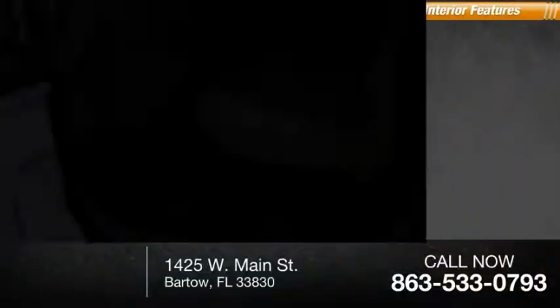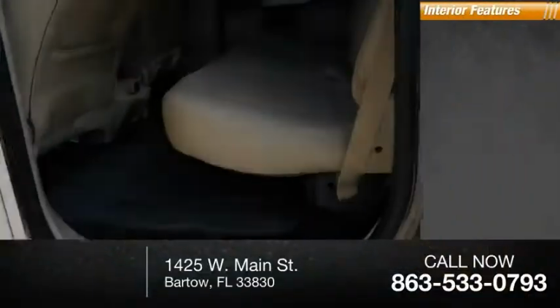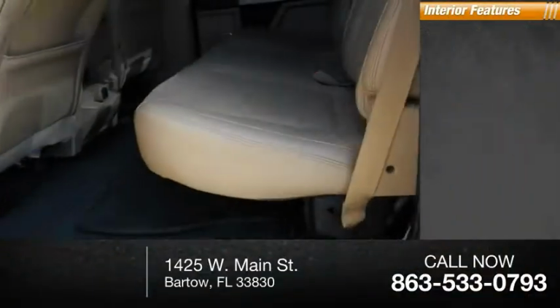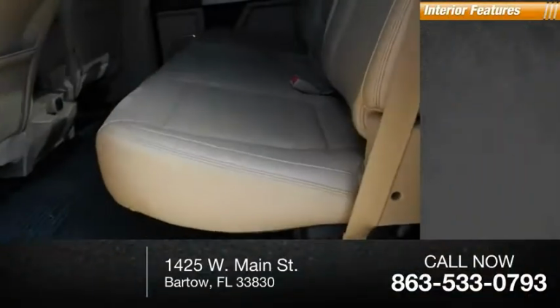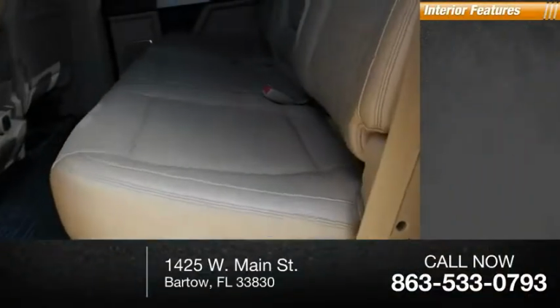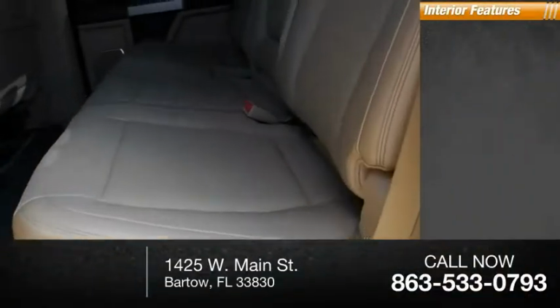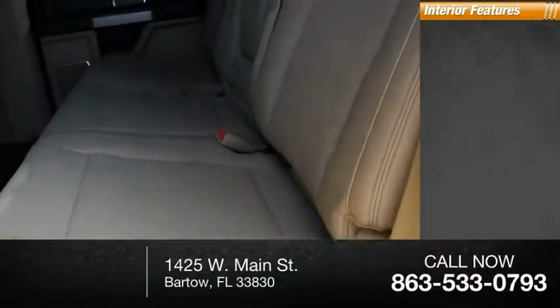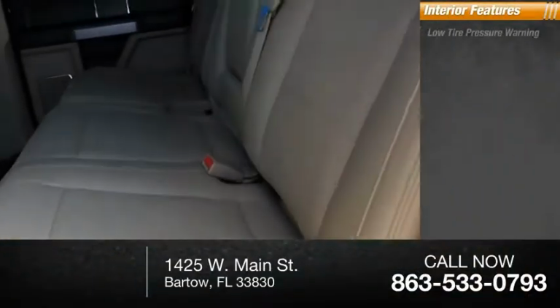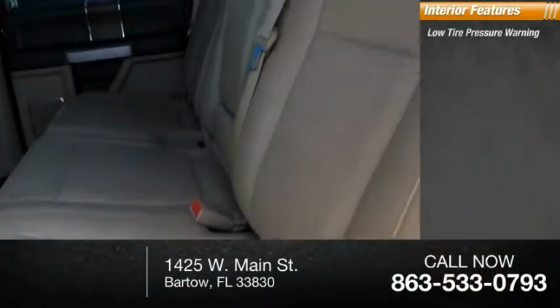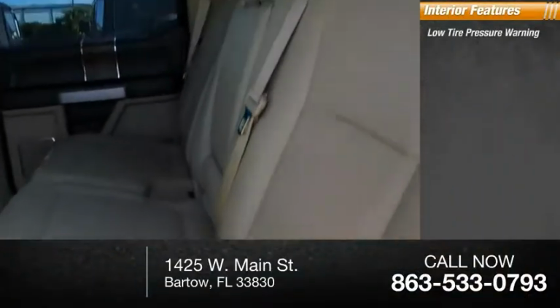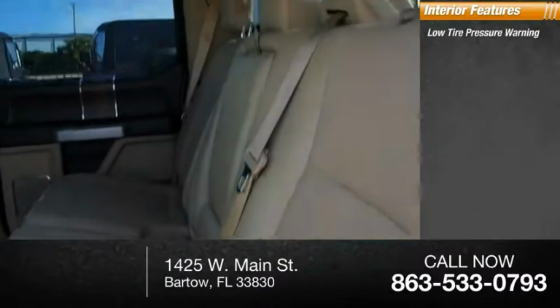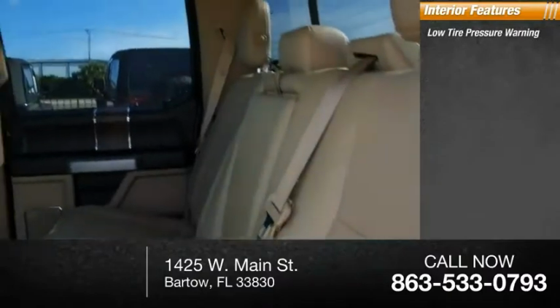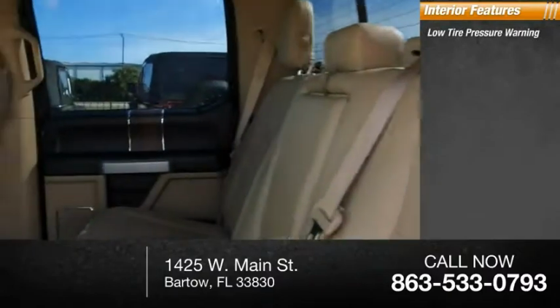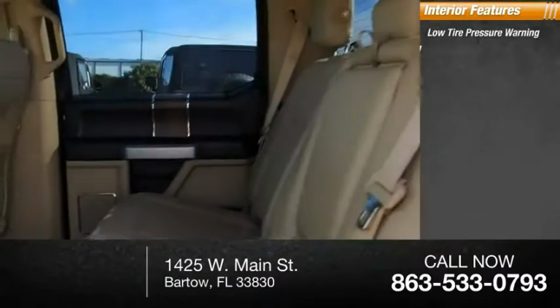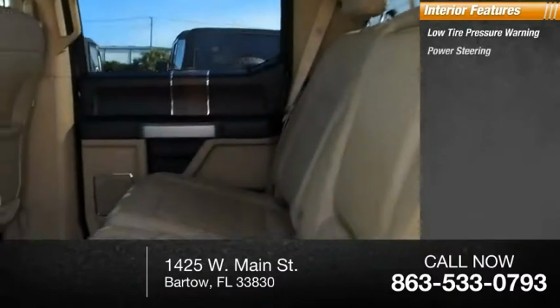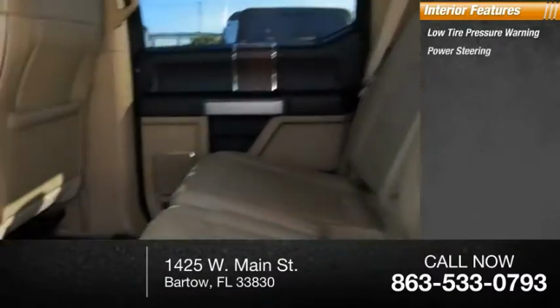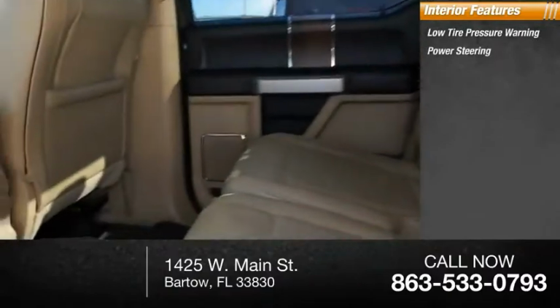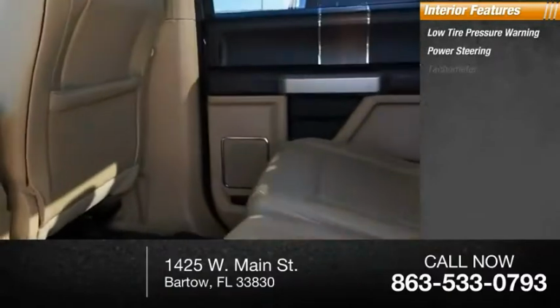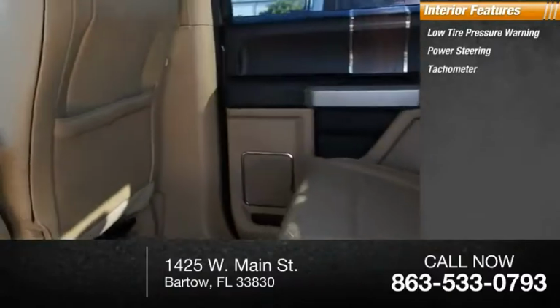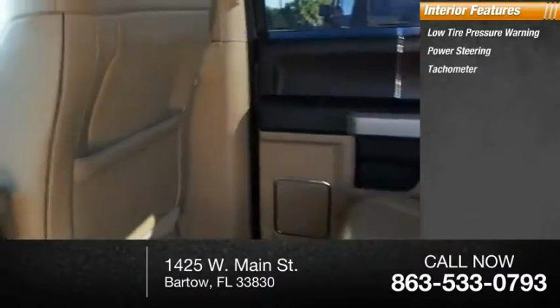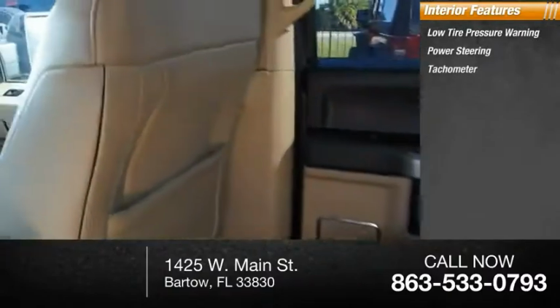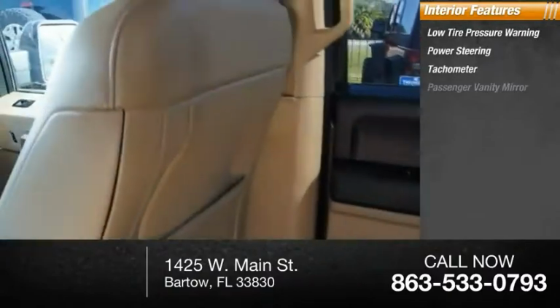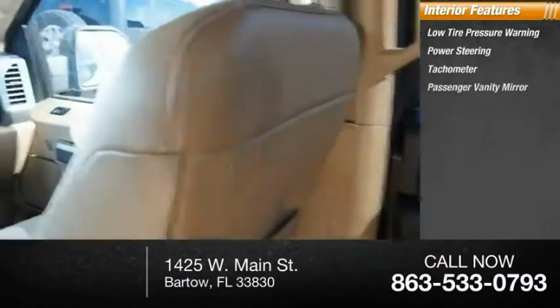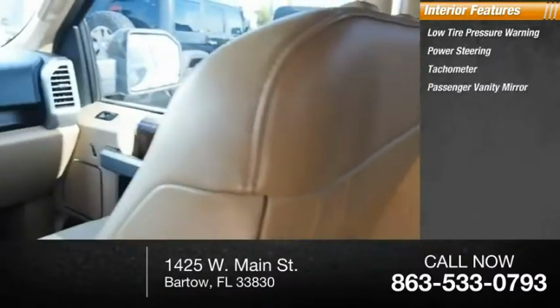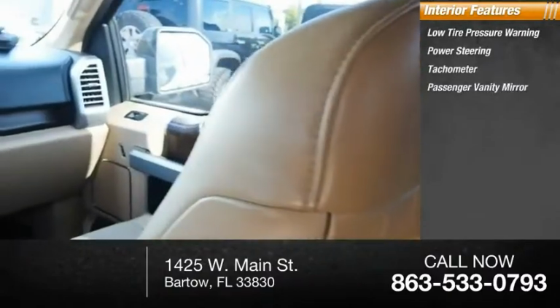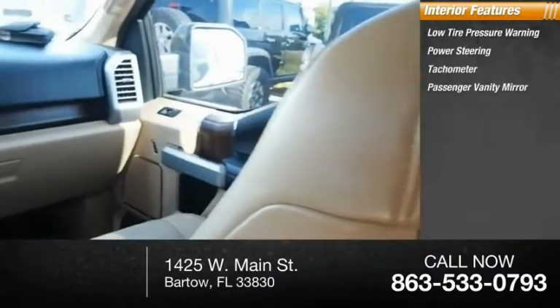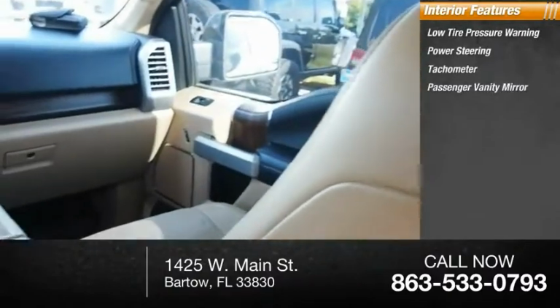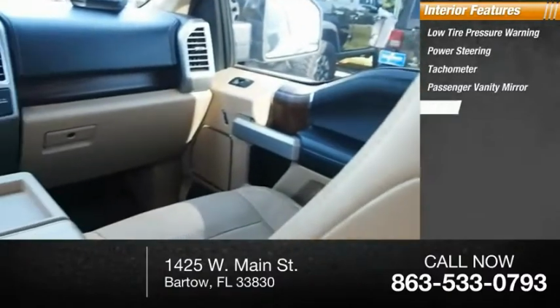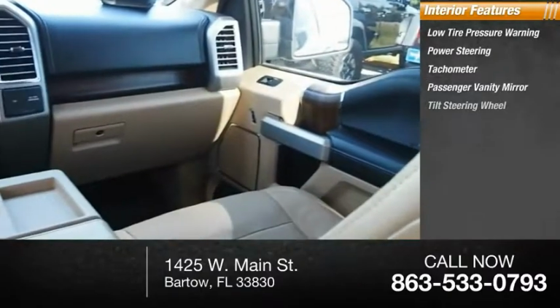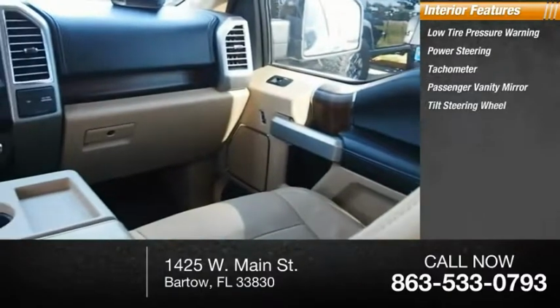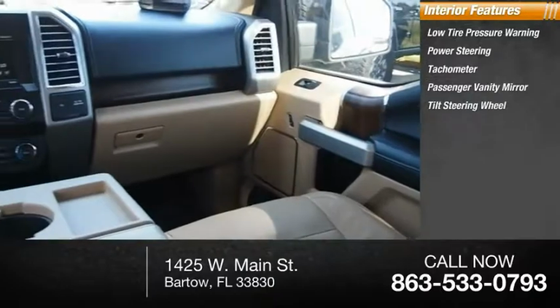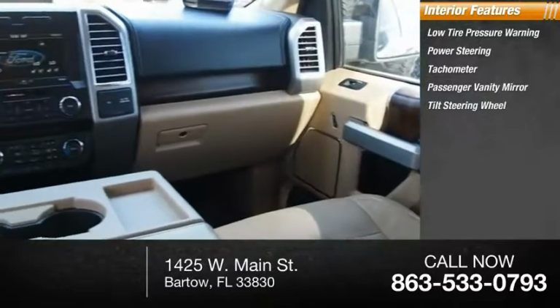Inside you'll find low tire pressure warning, power steering, tachometer, passenger vanity mirror, and tilt steering wheel.